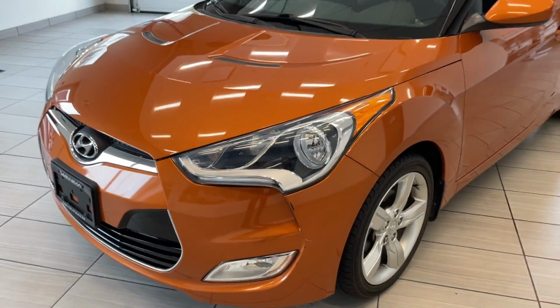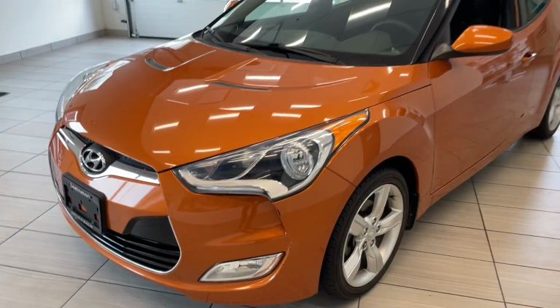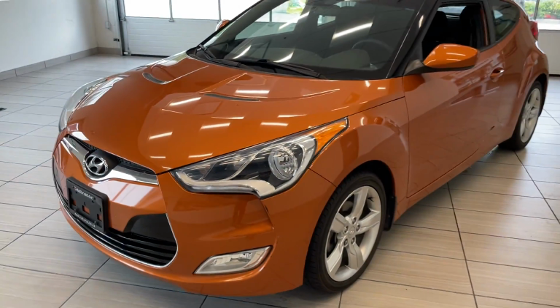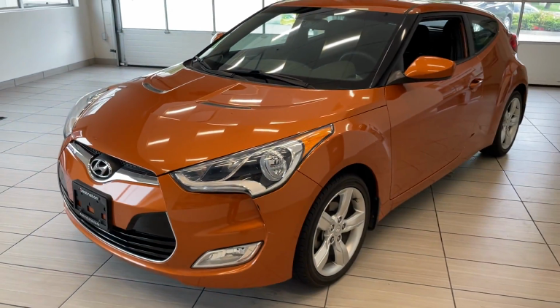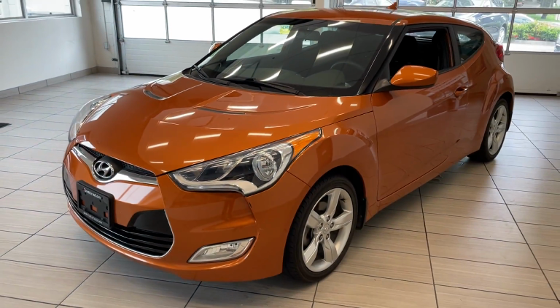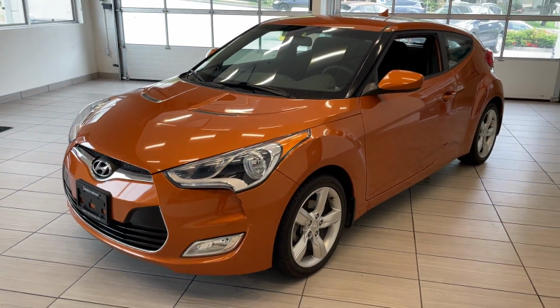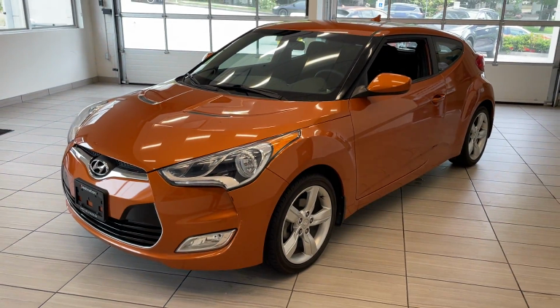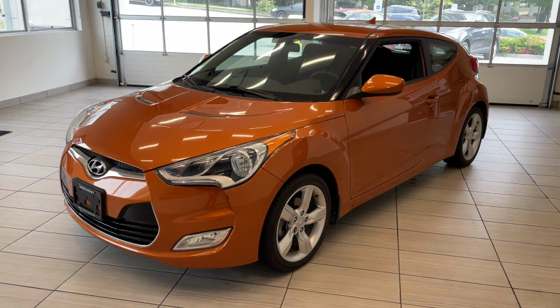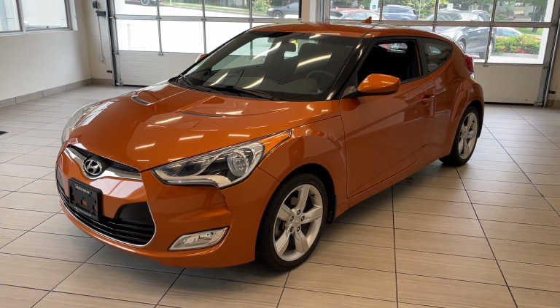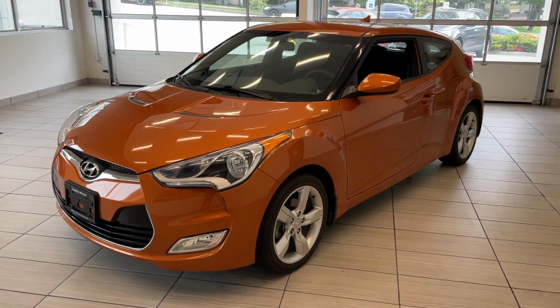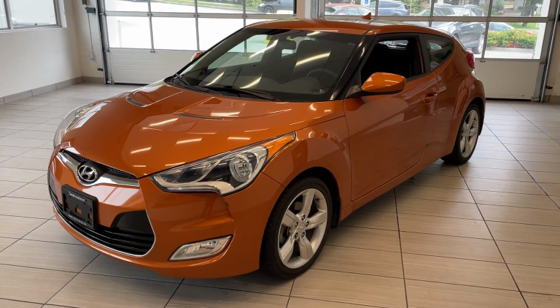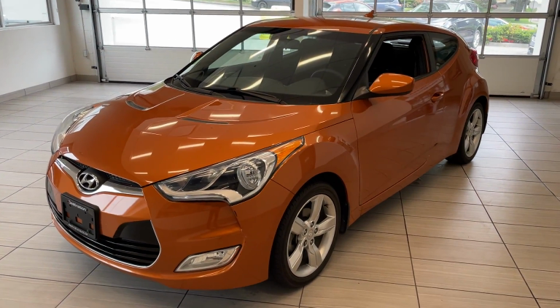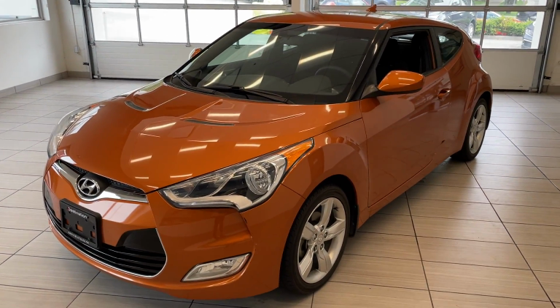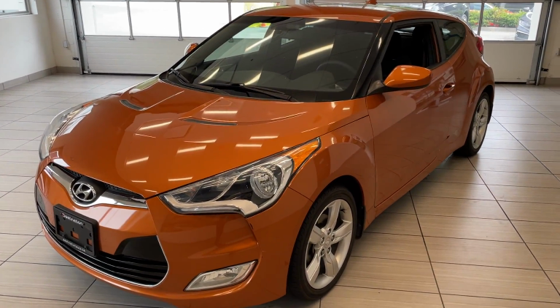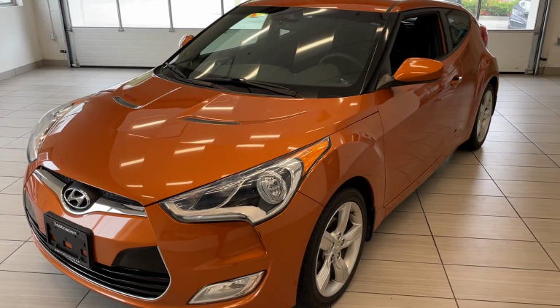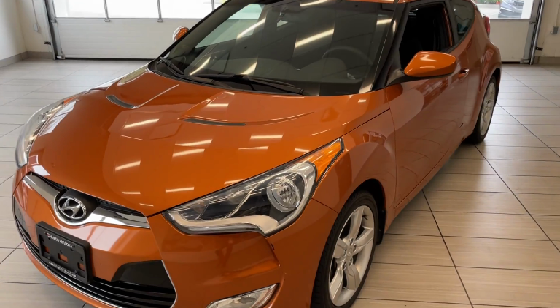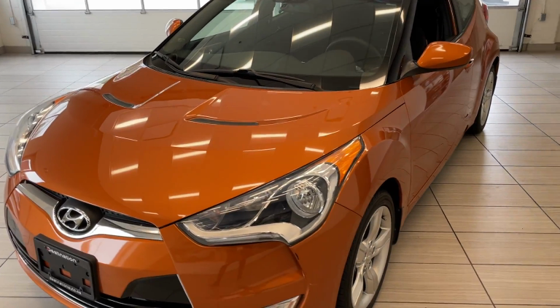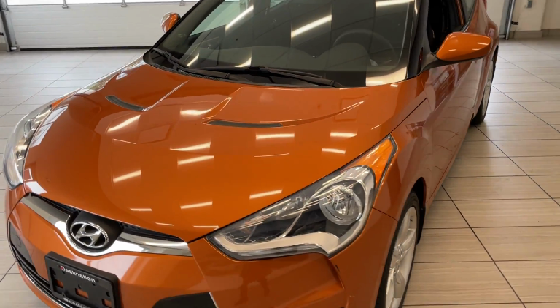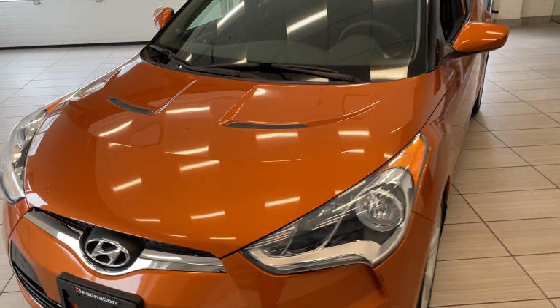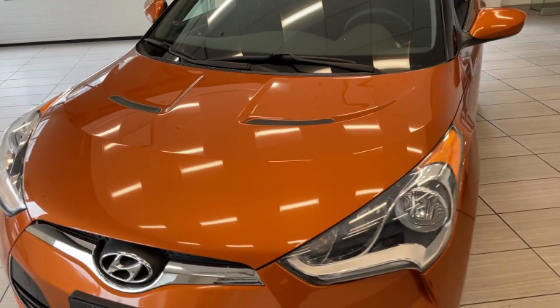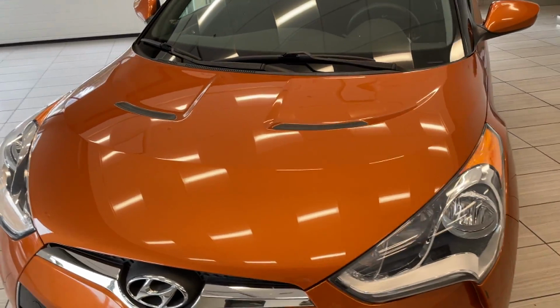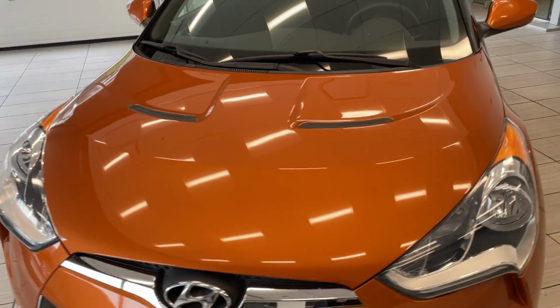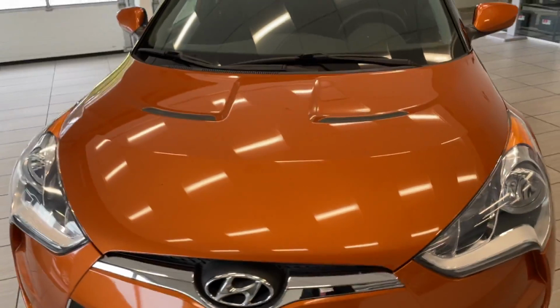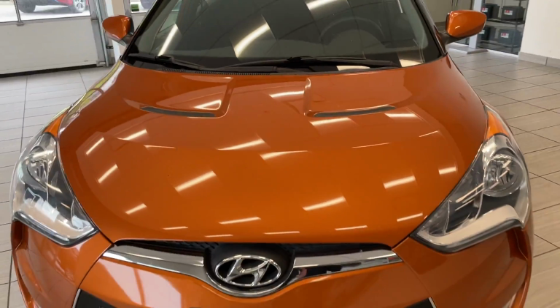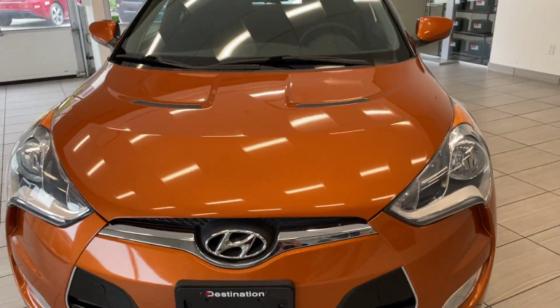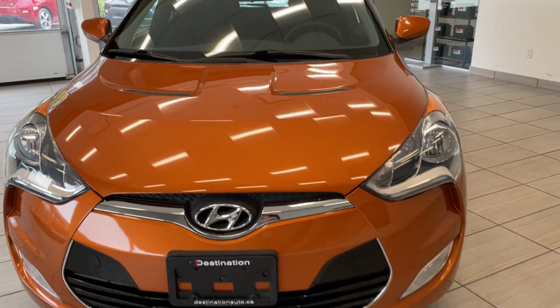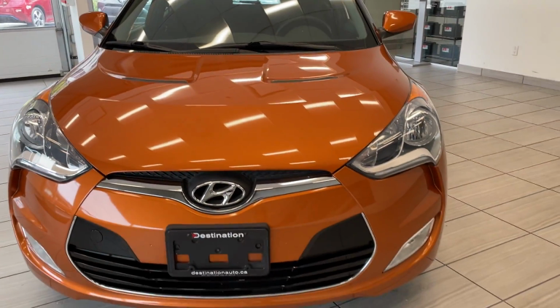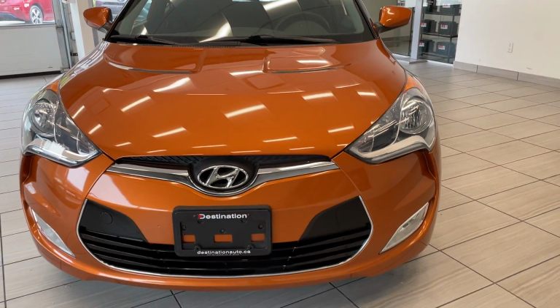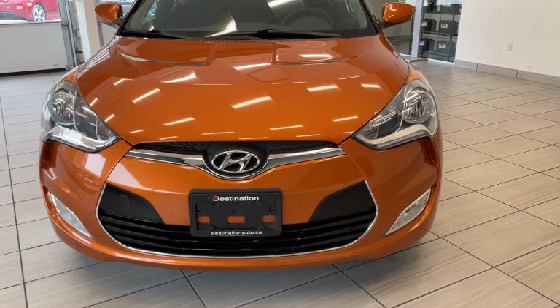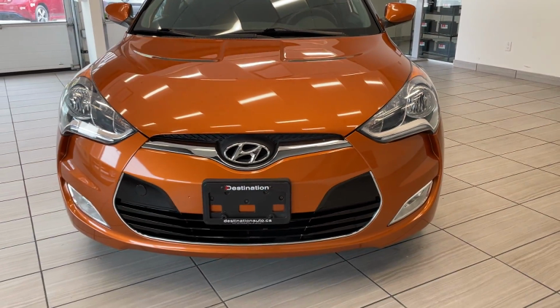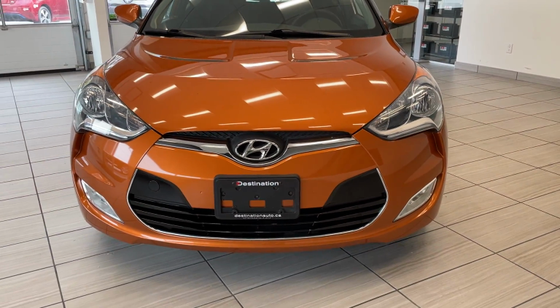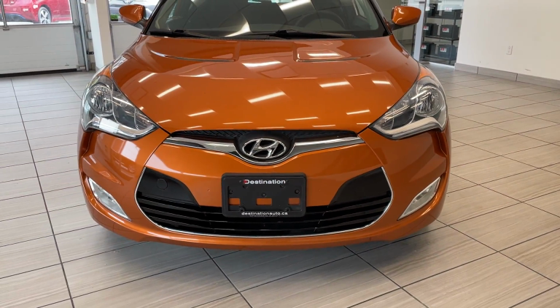Here's a quick look at our 2013 Hyundai Veloster. This little hatchback is in great shape. It comes in a nice bright orange — looks terrific. It really shows off the vehicle well.